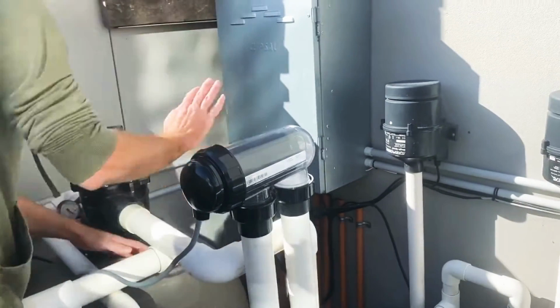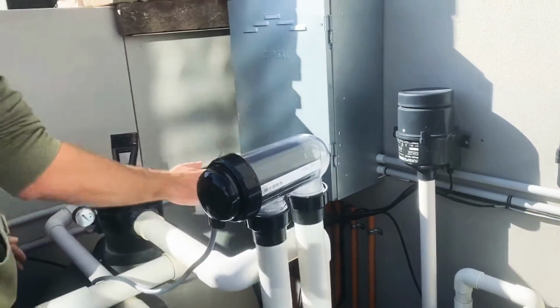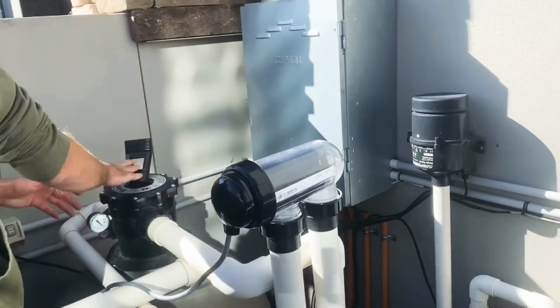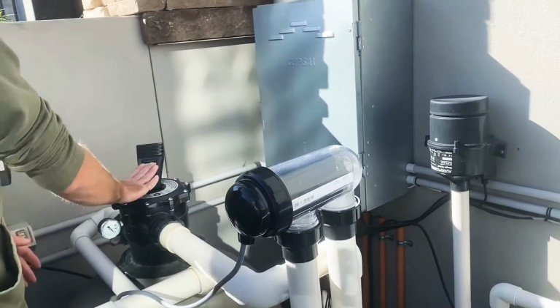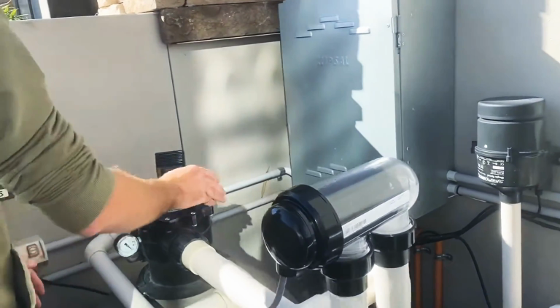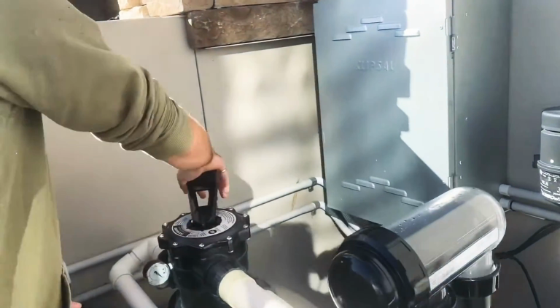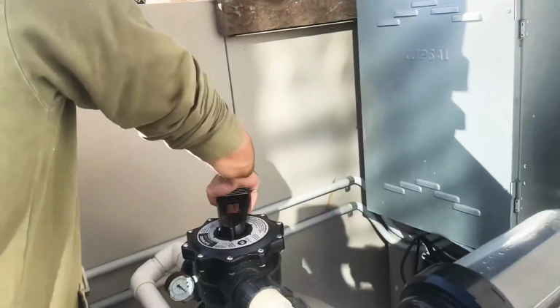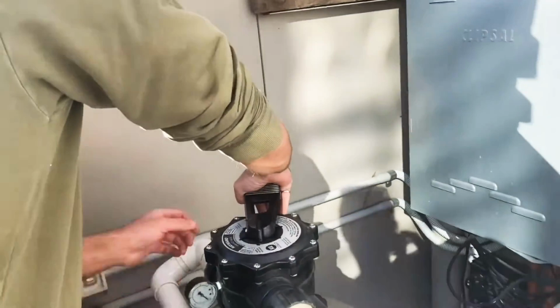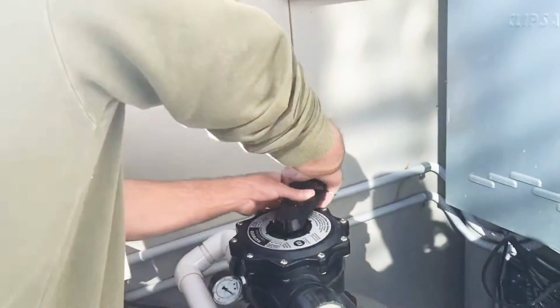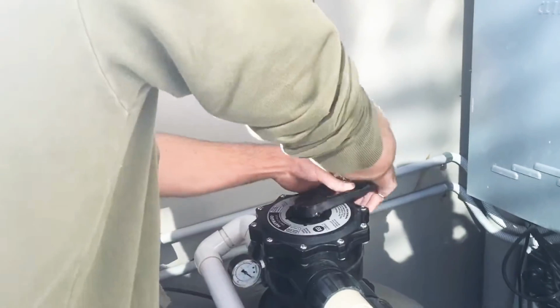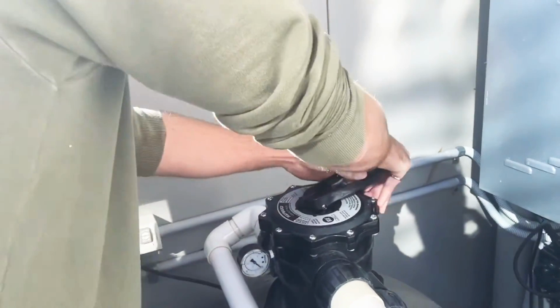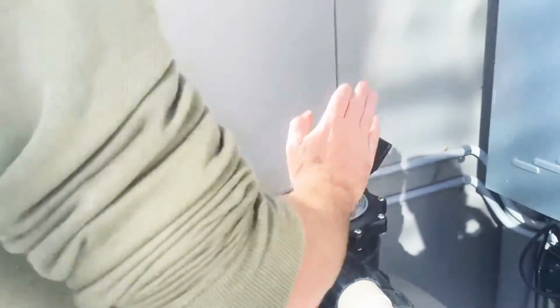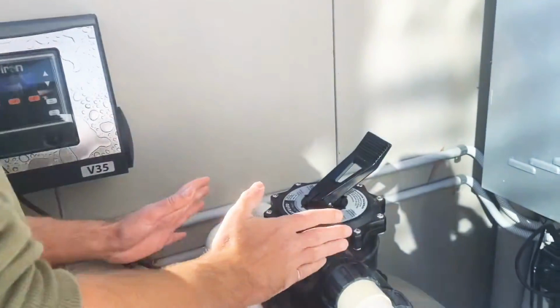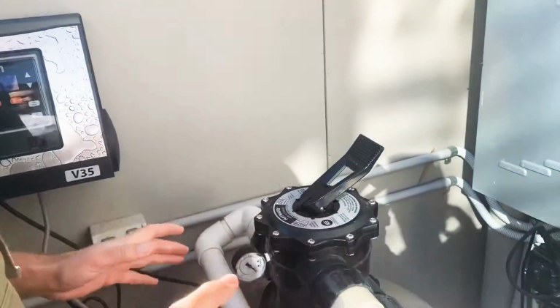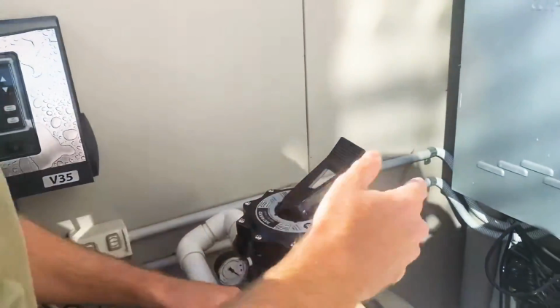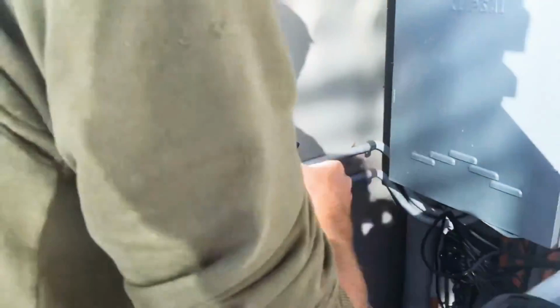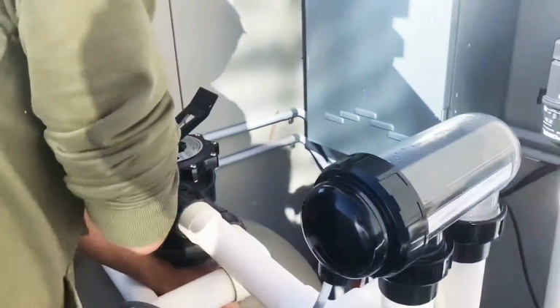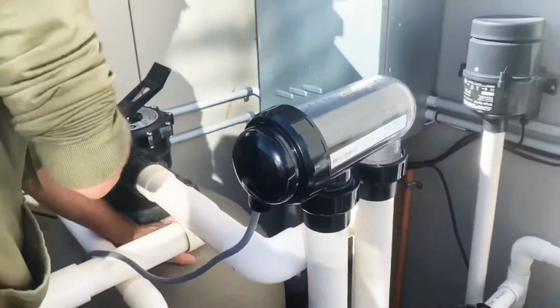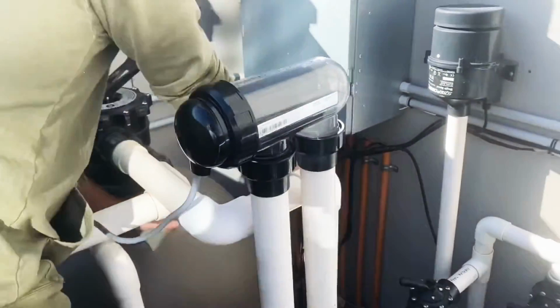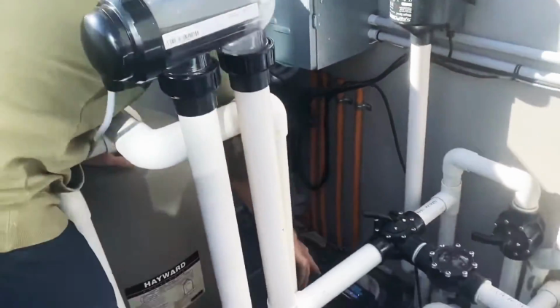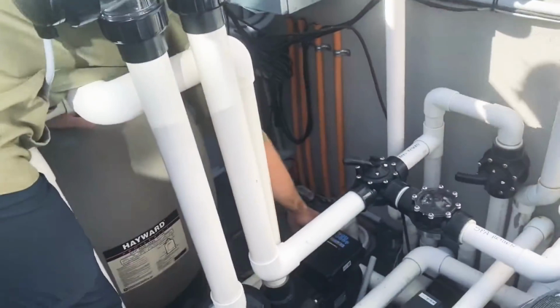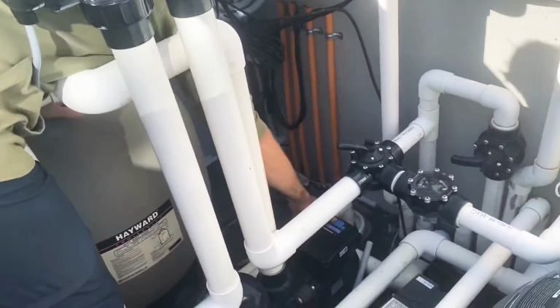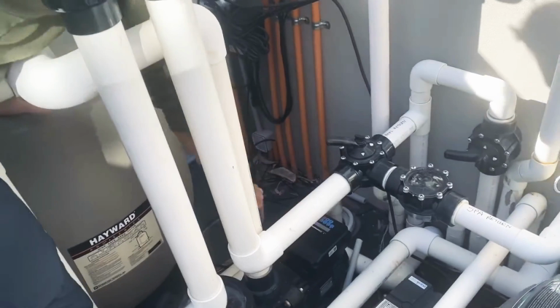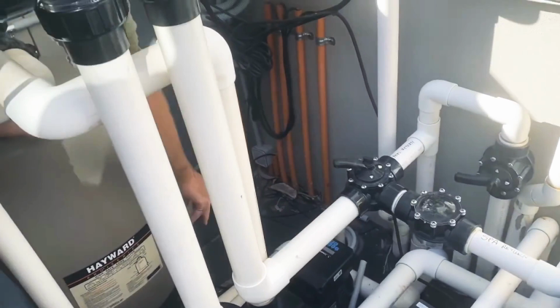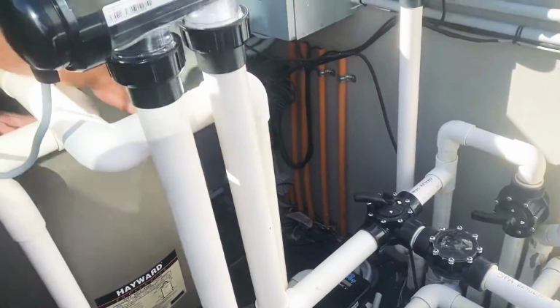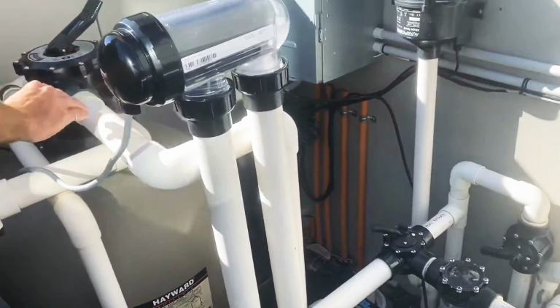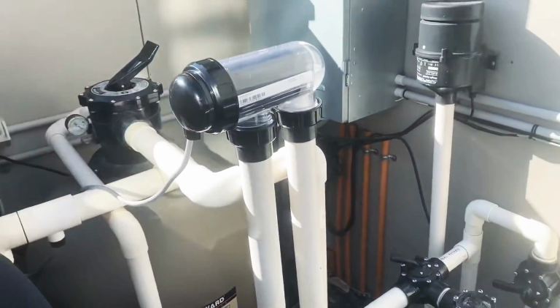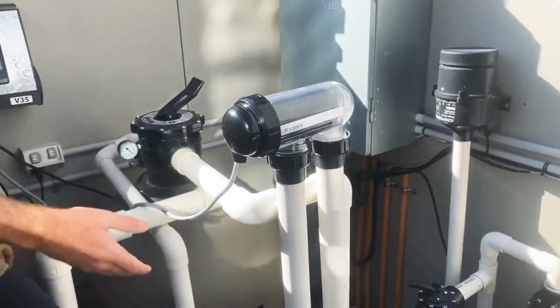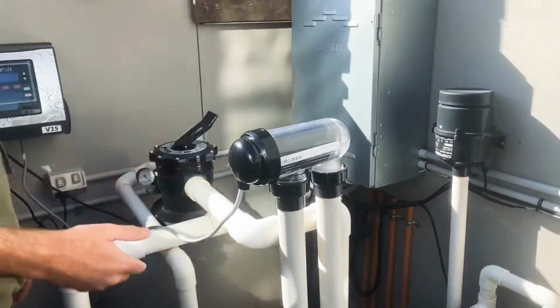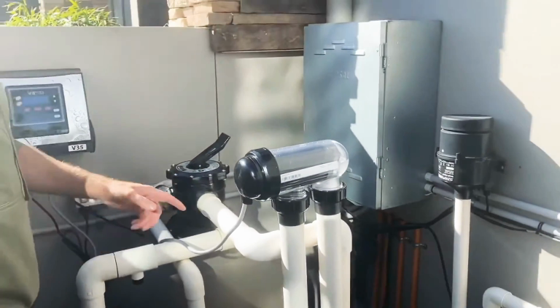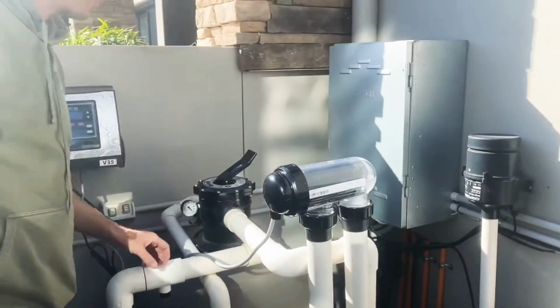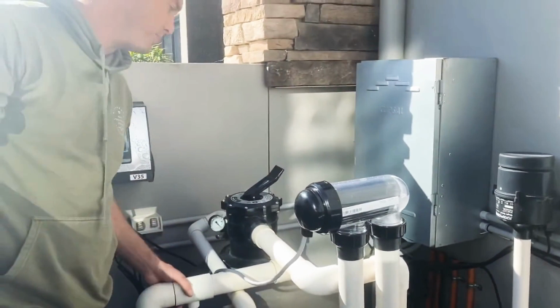Always turn it off when you turn the lever. Then you fire it back on again — that's back into filter mode. And then it ramps up. It's a three-speed pump.